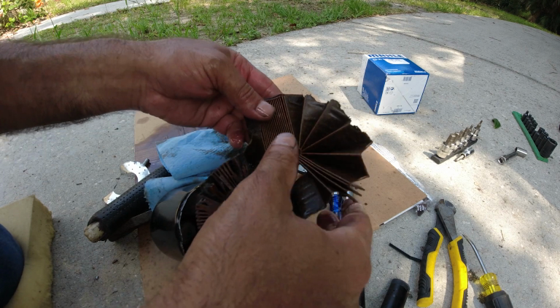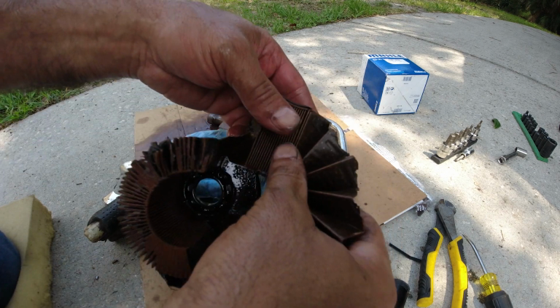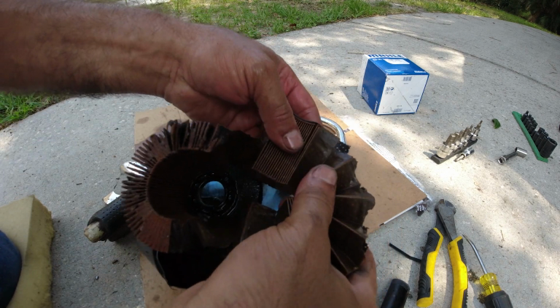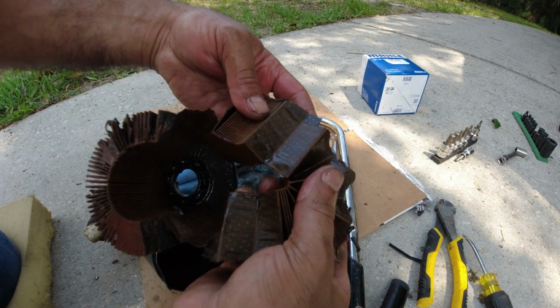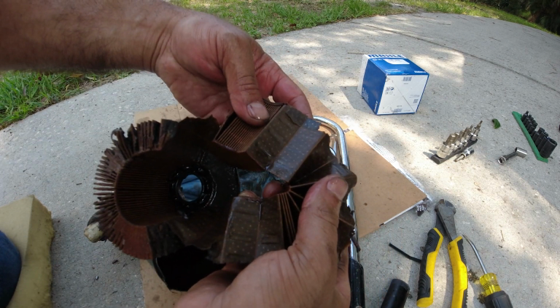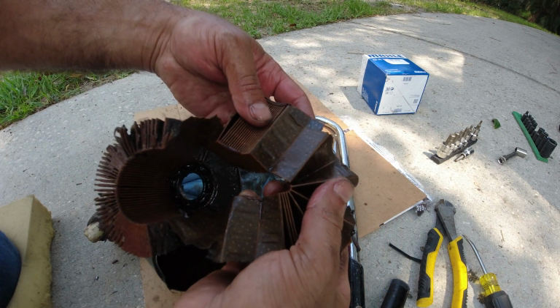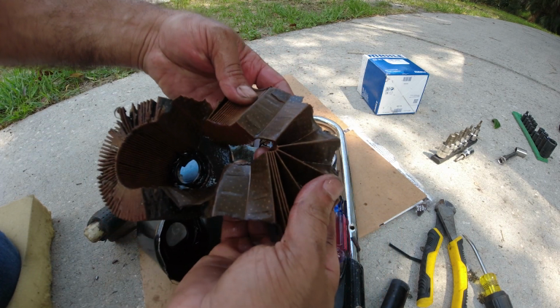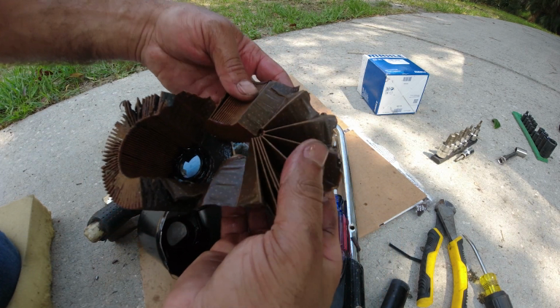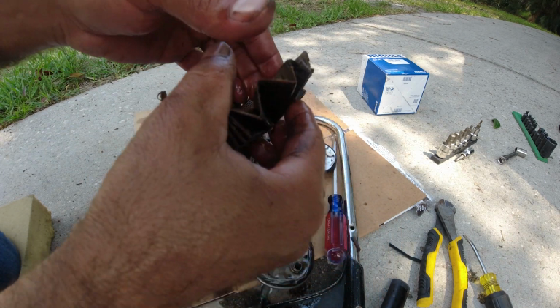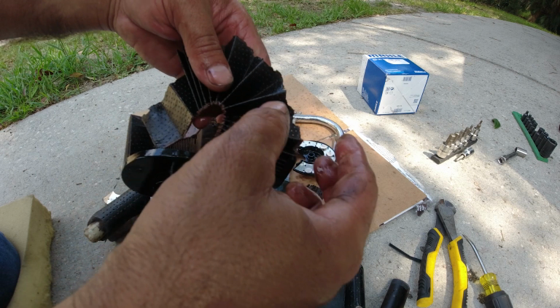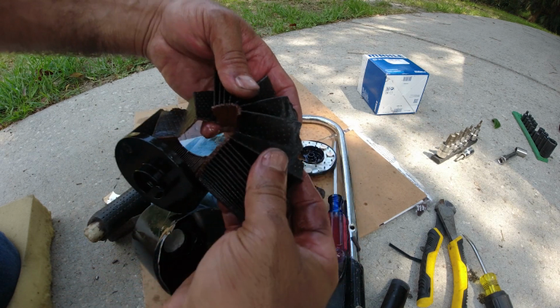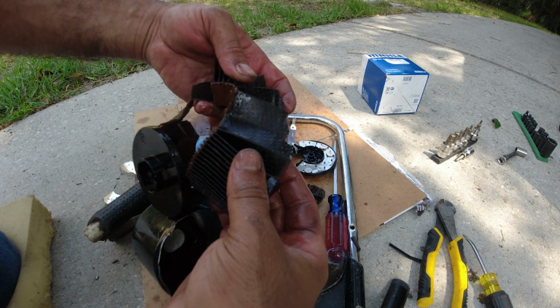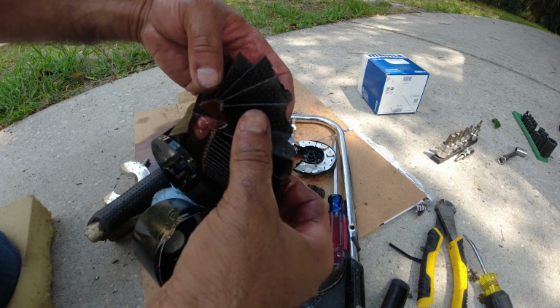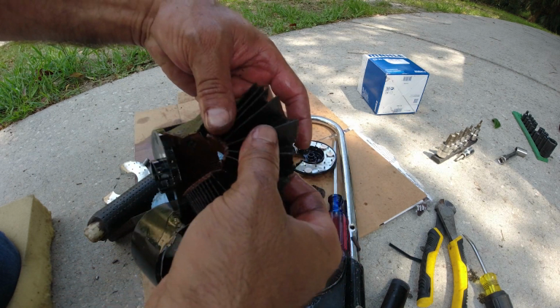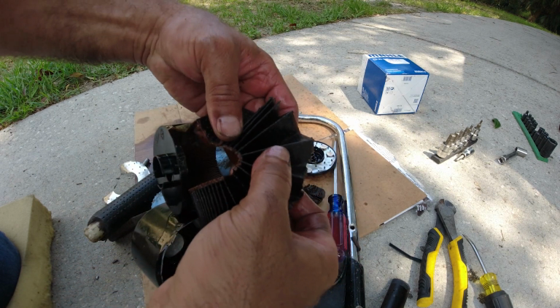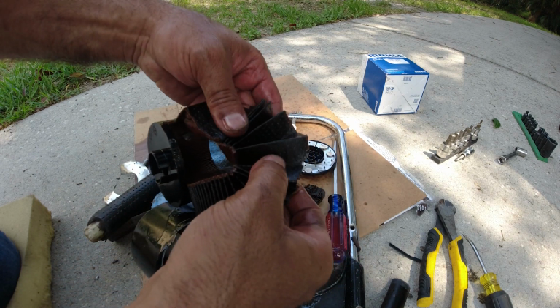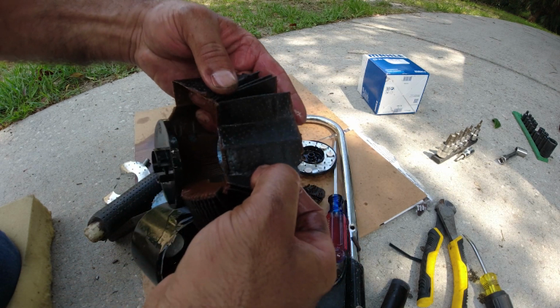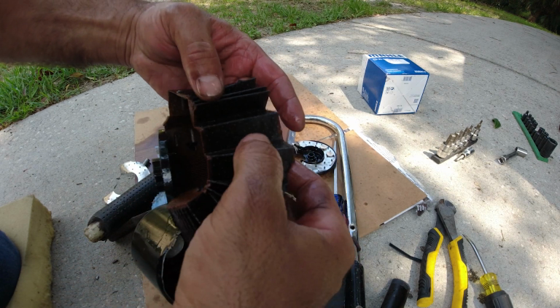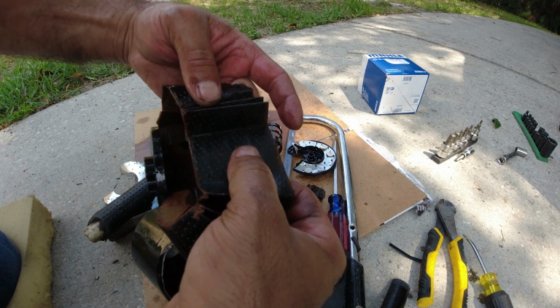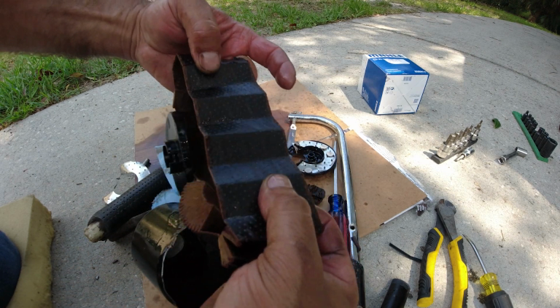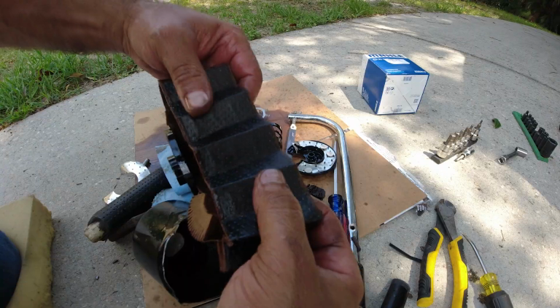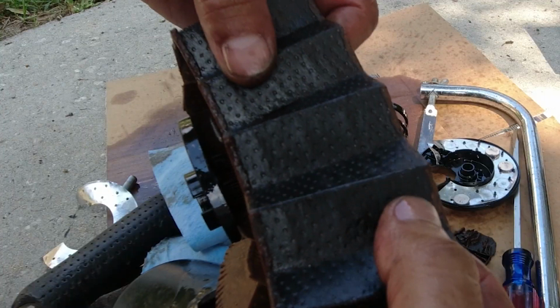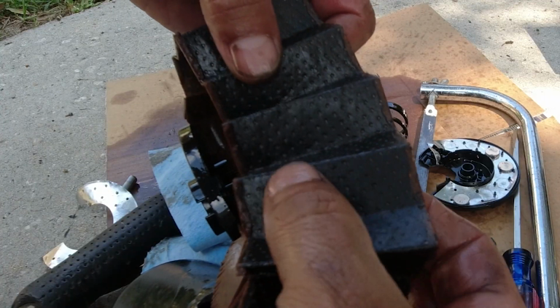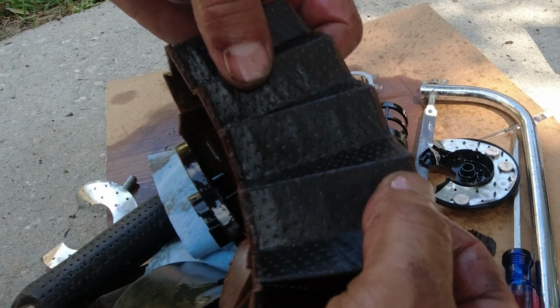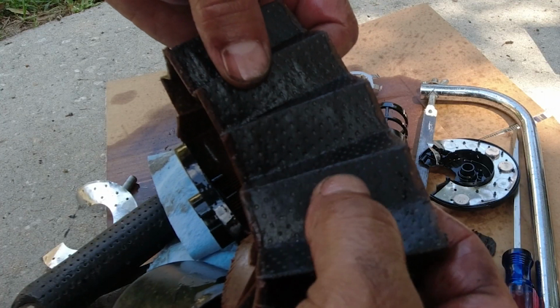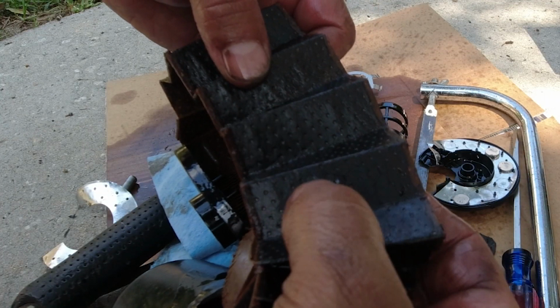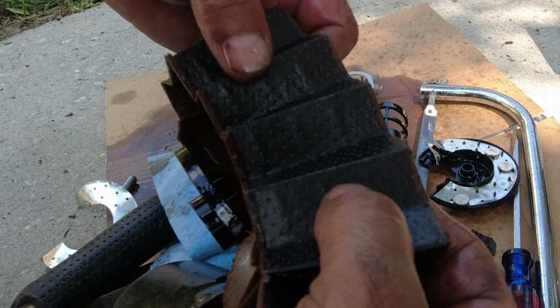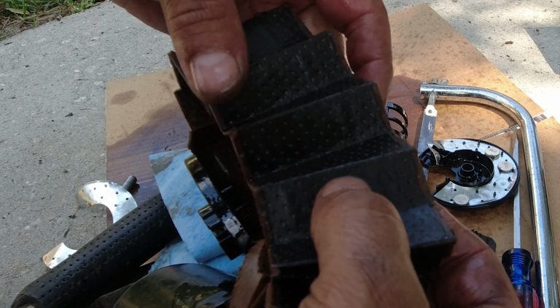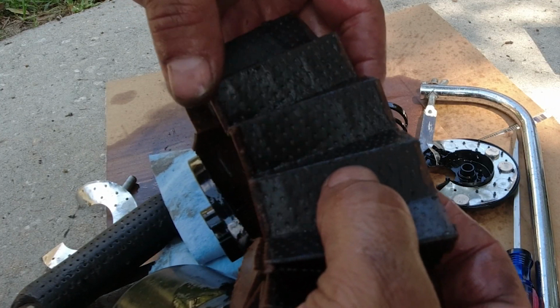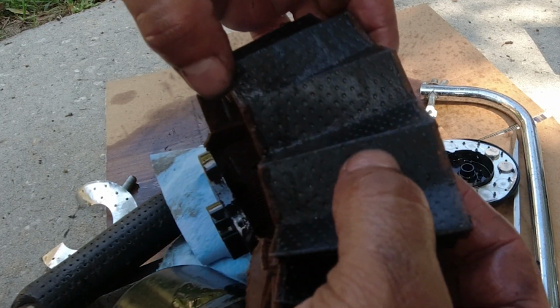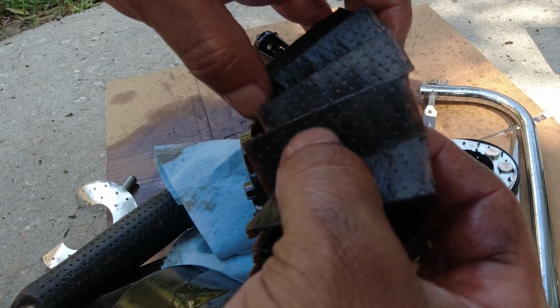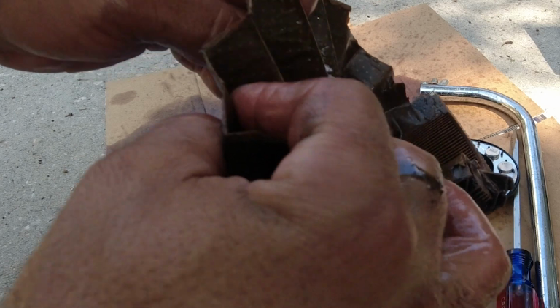Look at the inside, and look at the outside. So this is what all the fuel filter is going through. Once this is black completely like this, it's not filtering anymore.